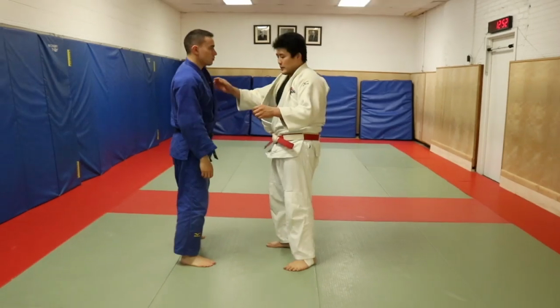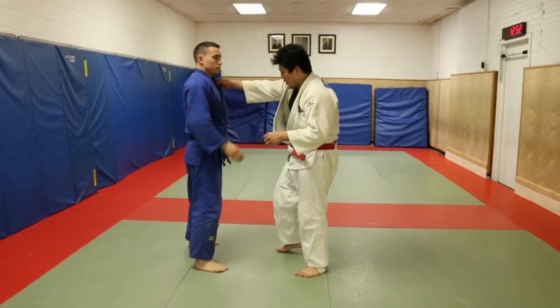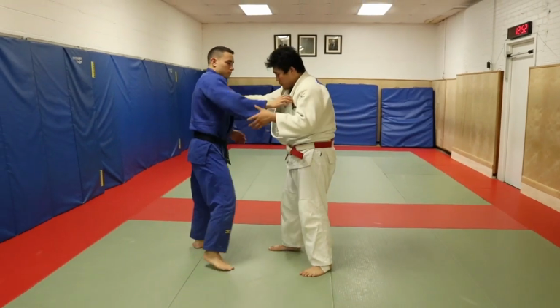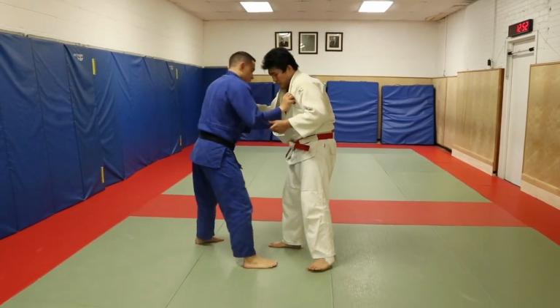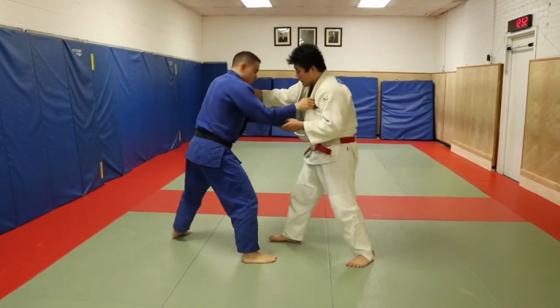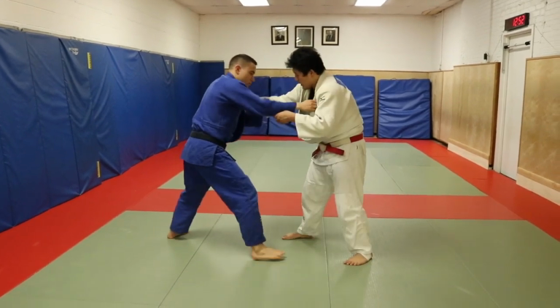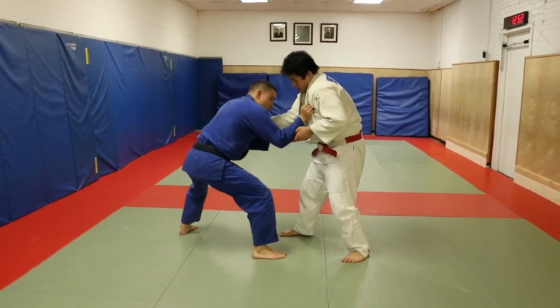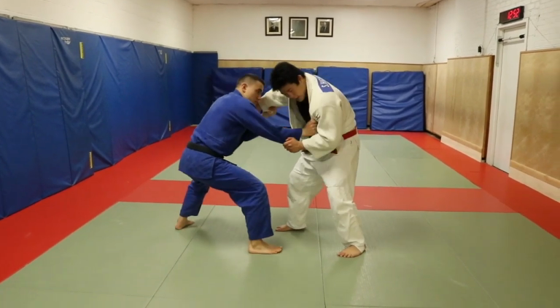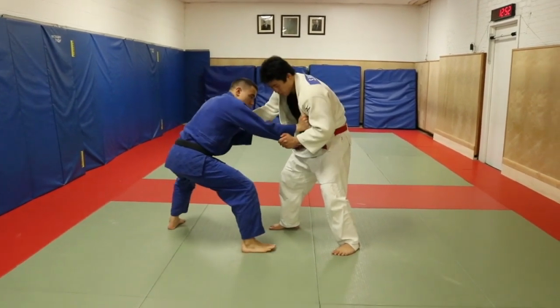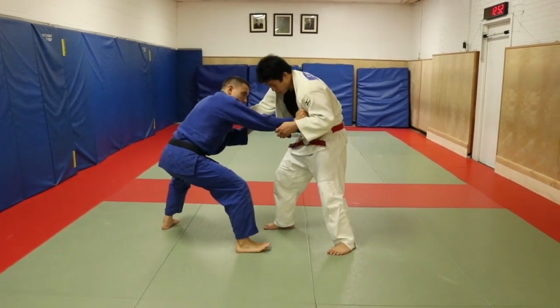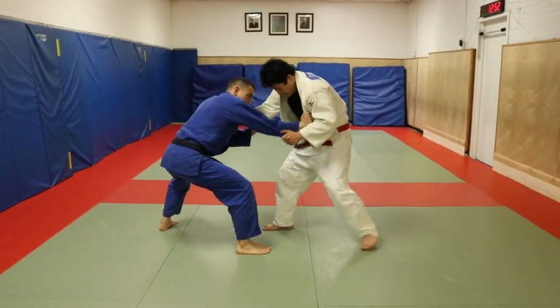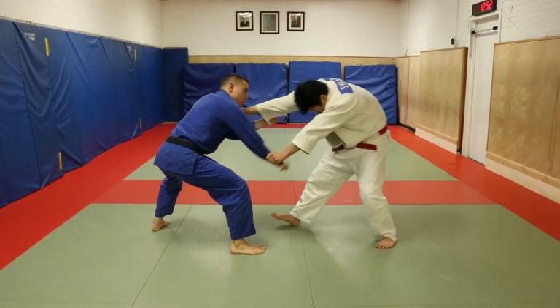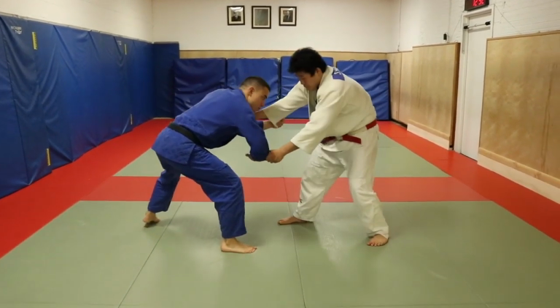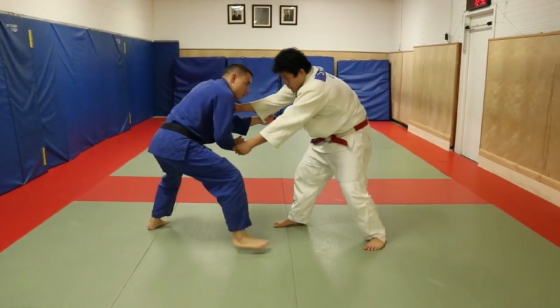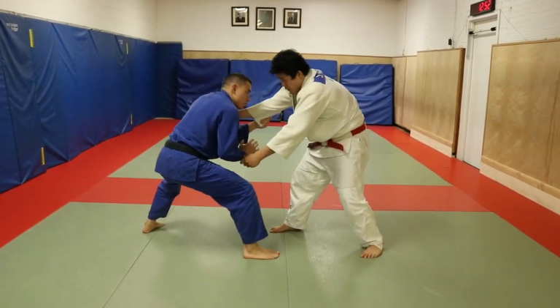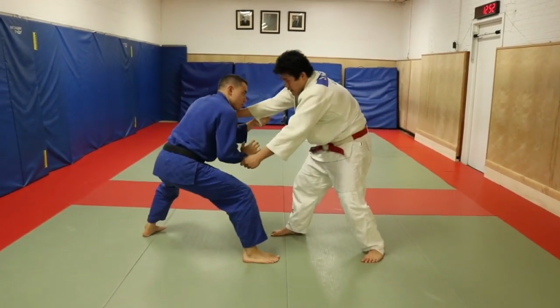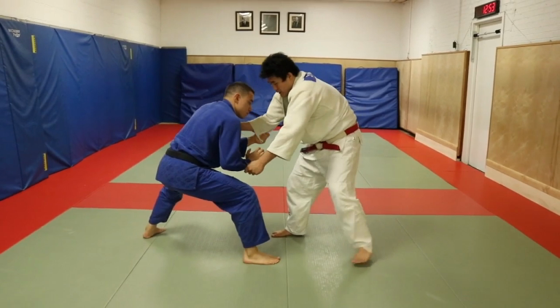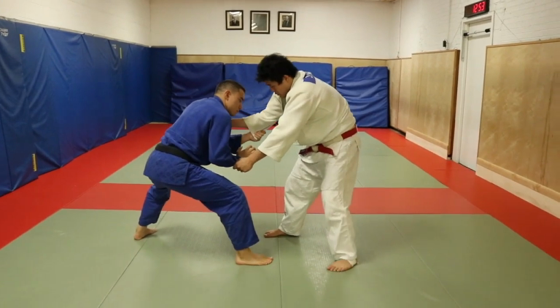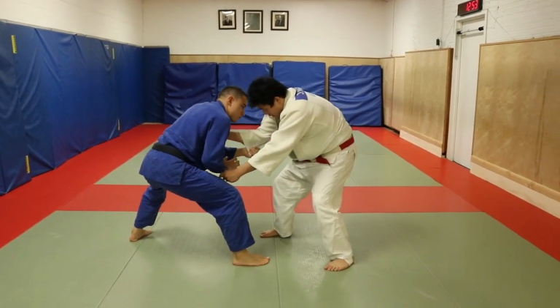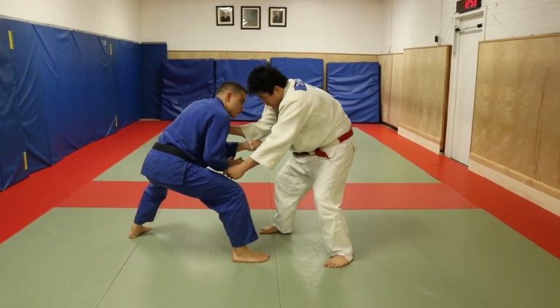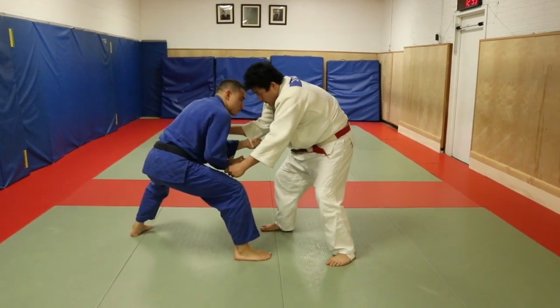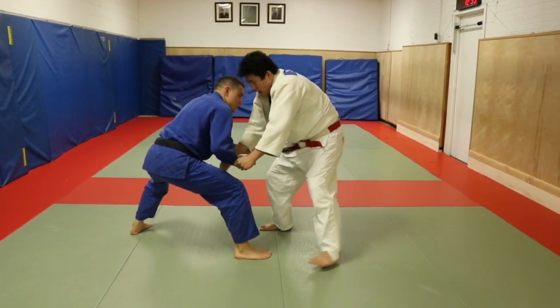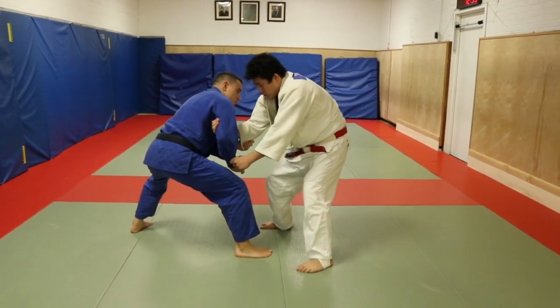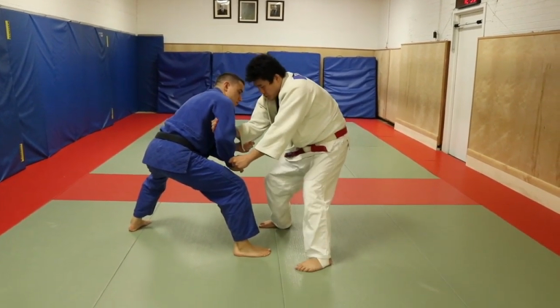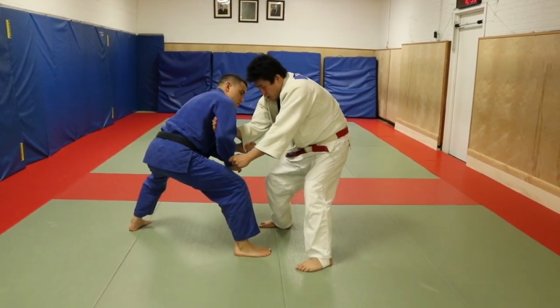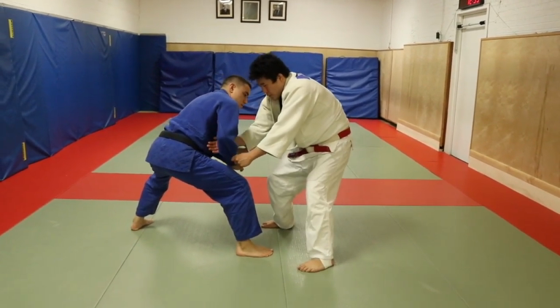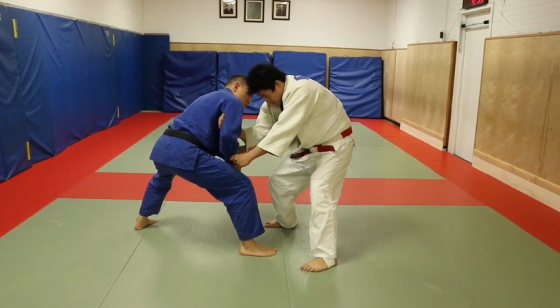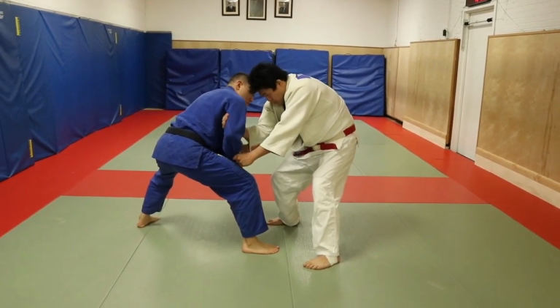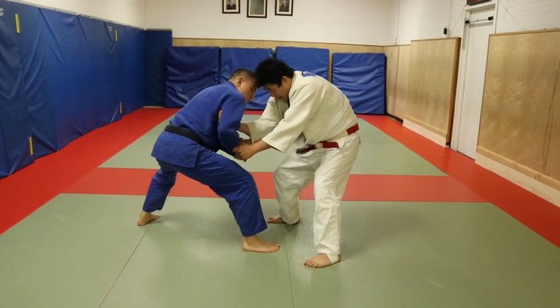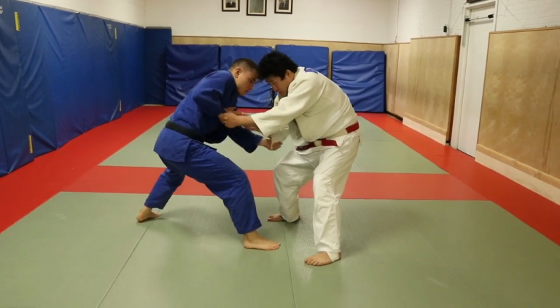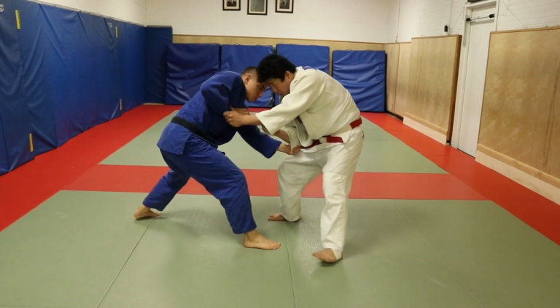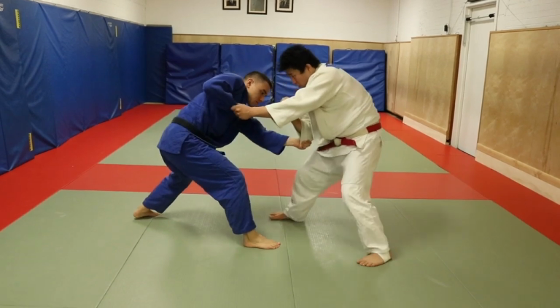Same situation — ready versus right. I roll my shoulder, I break this grip, now he's really really low. I'm going to look to do an arm drag, but he brings his arm back and it's very difficult.